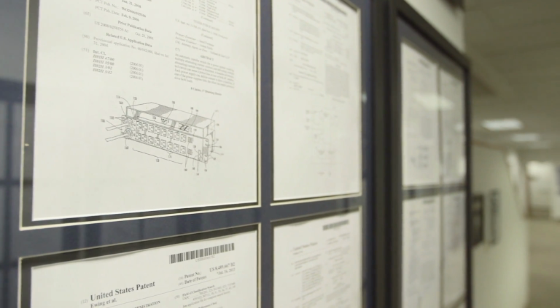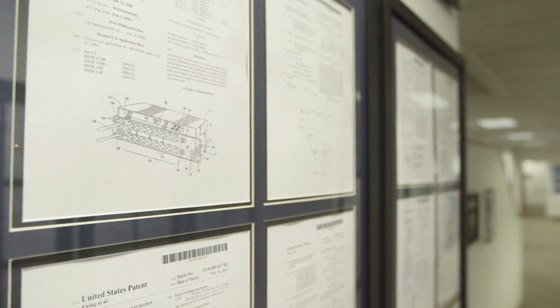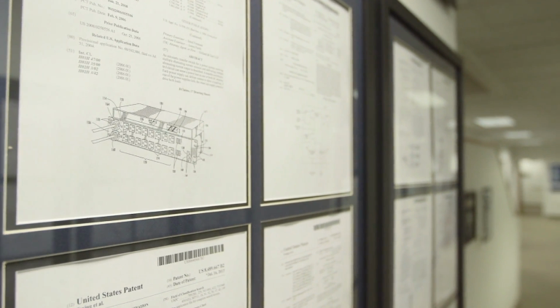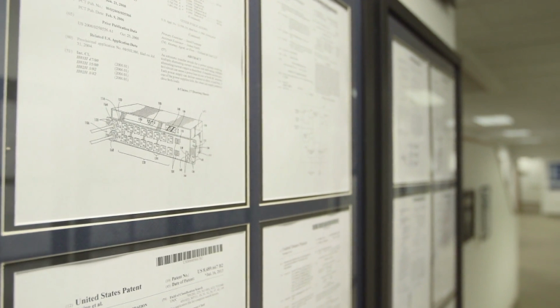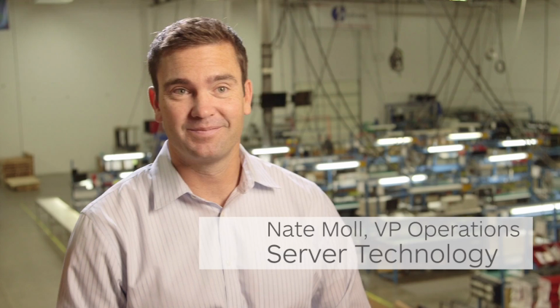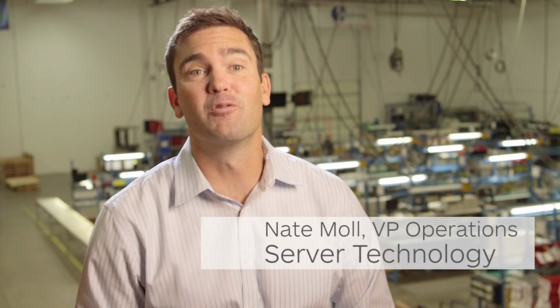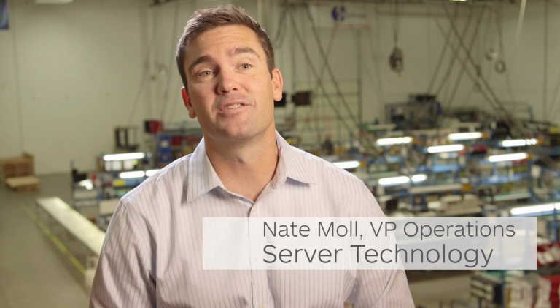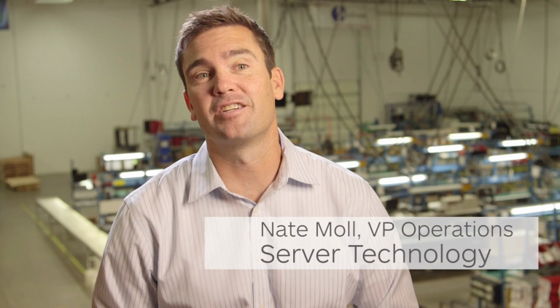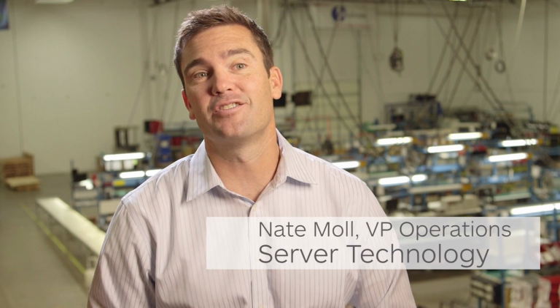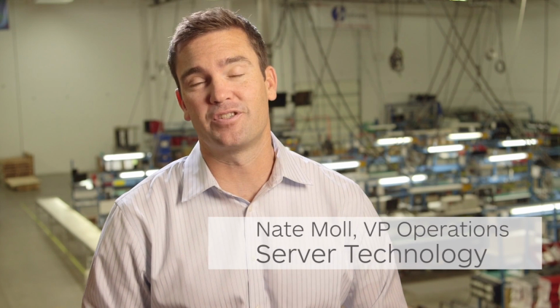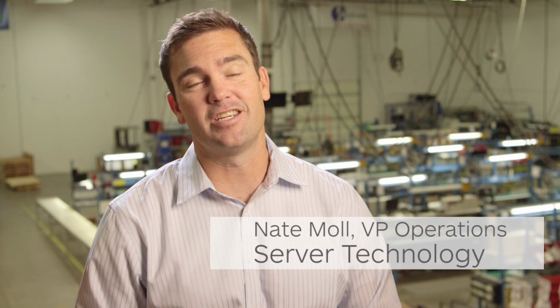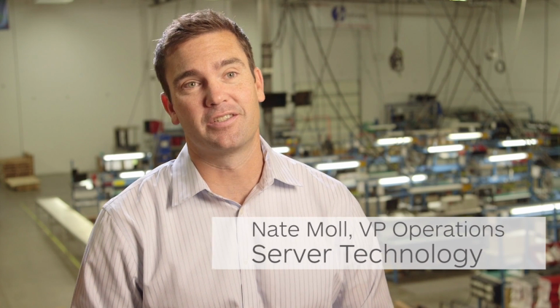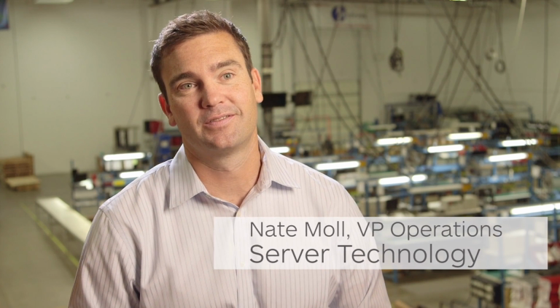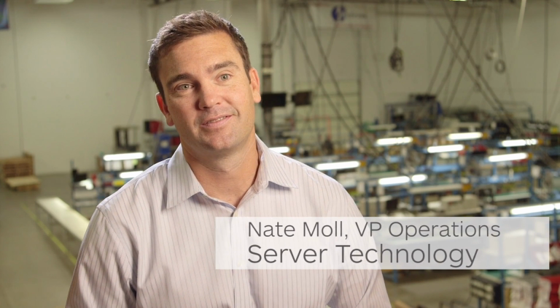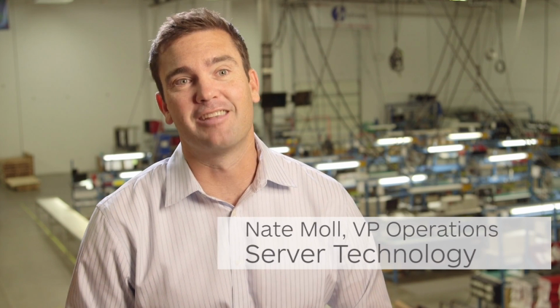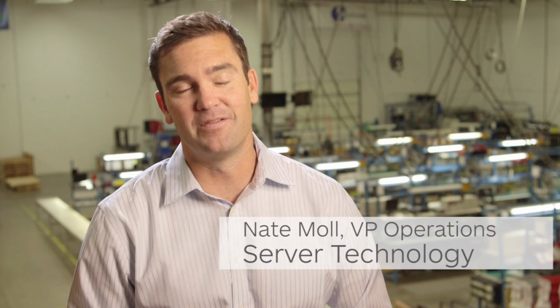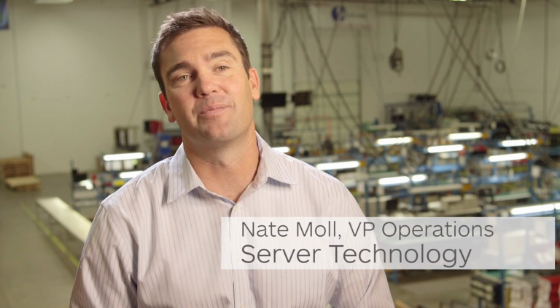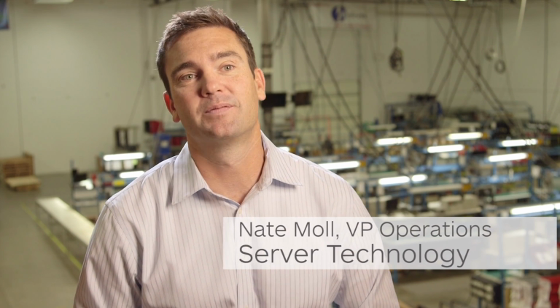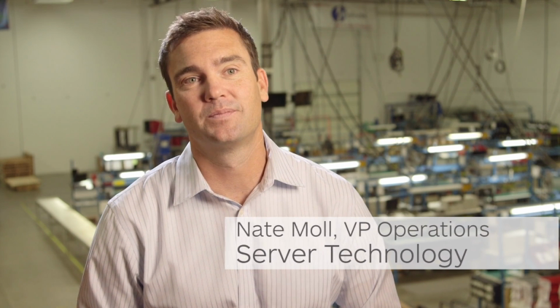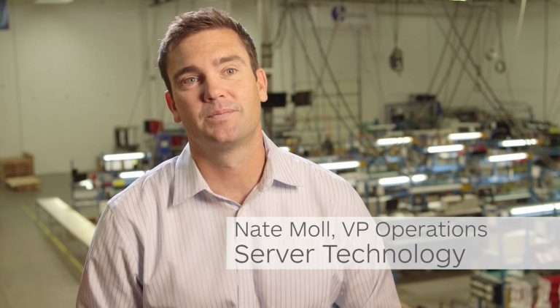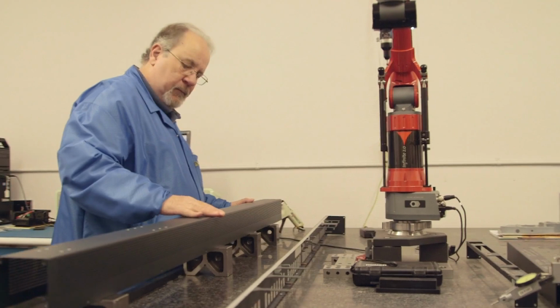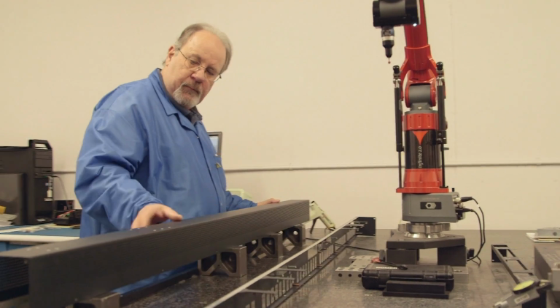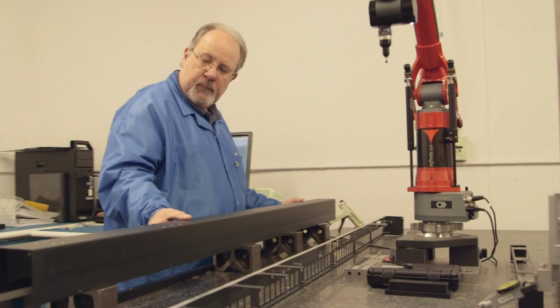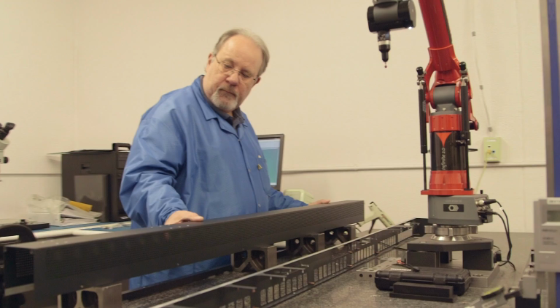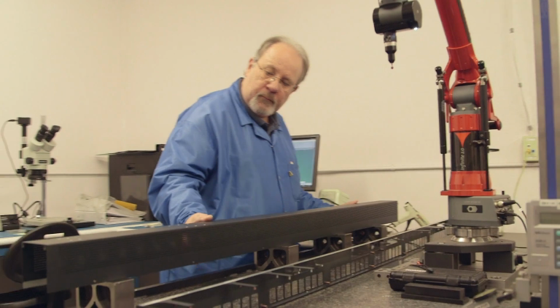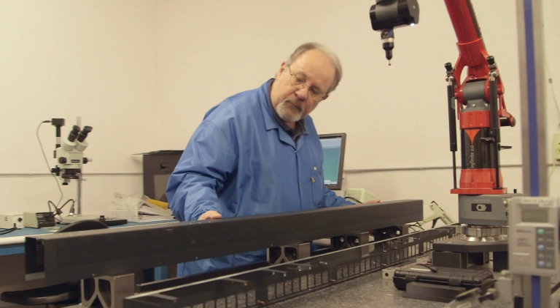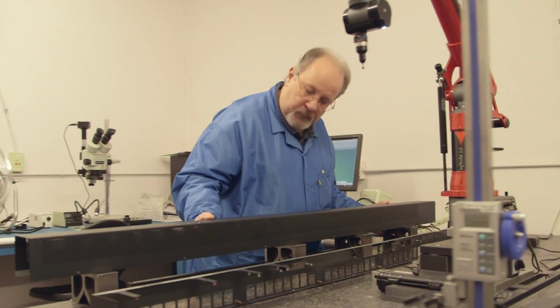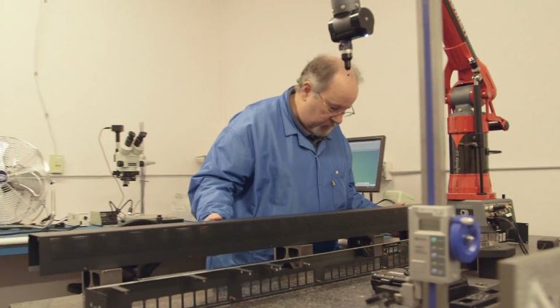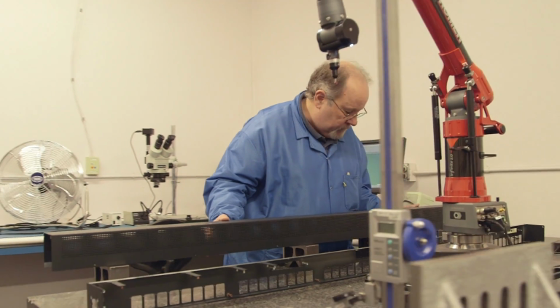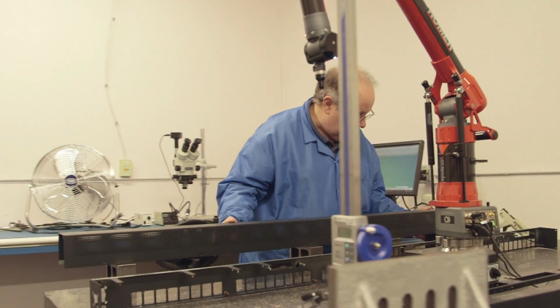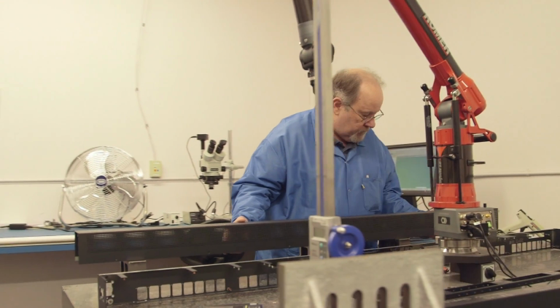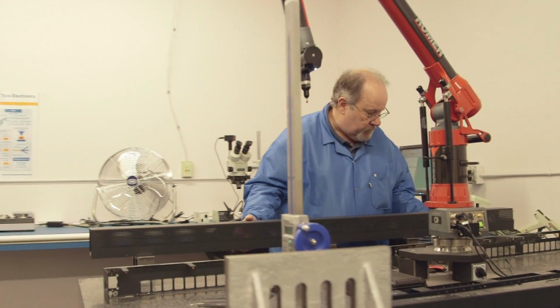My name is Nate. I've worked at Server Technology for 16 years. I love this company. I believe in the people that design, build, and test everything we make.